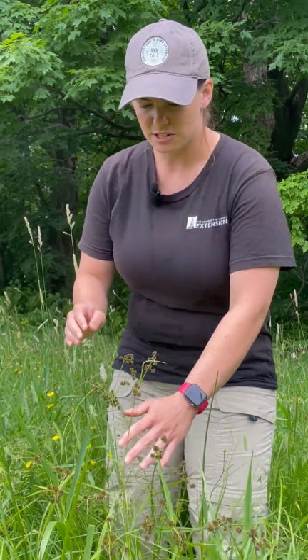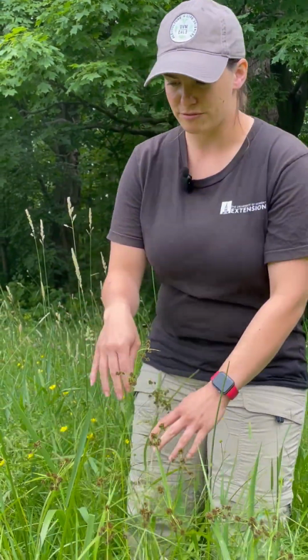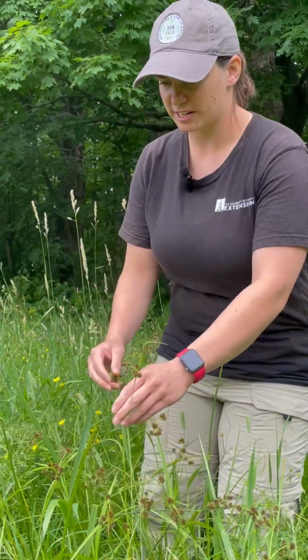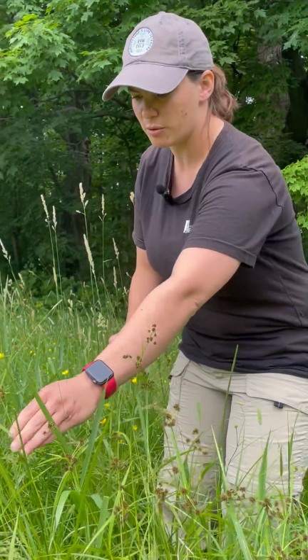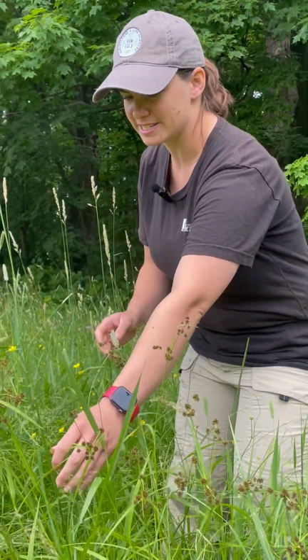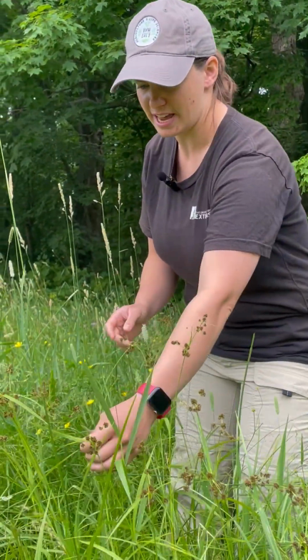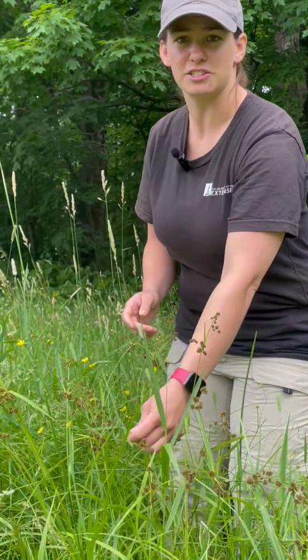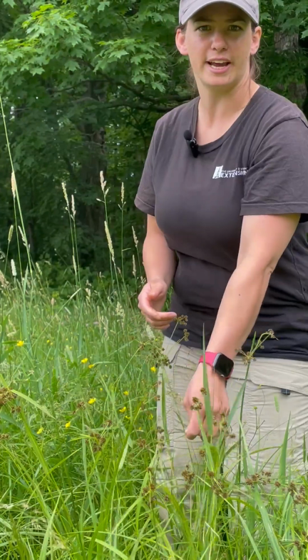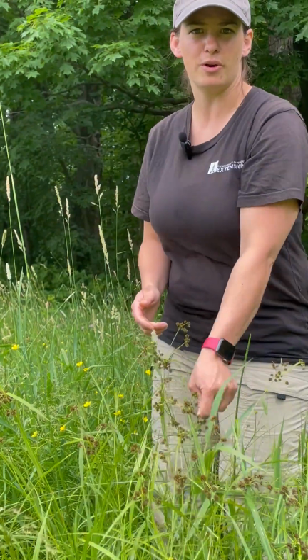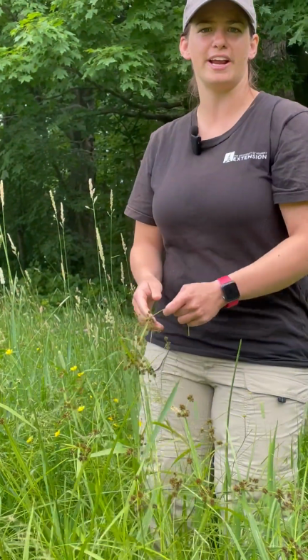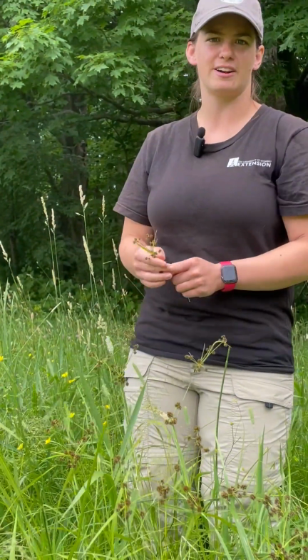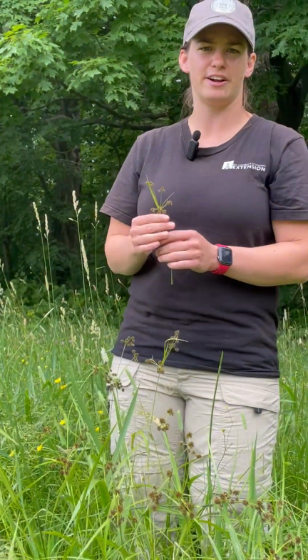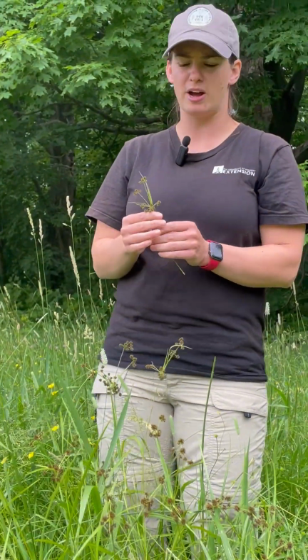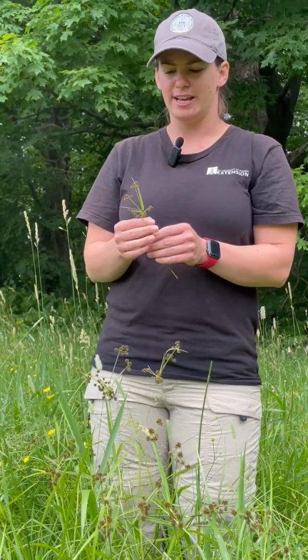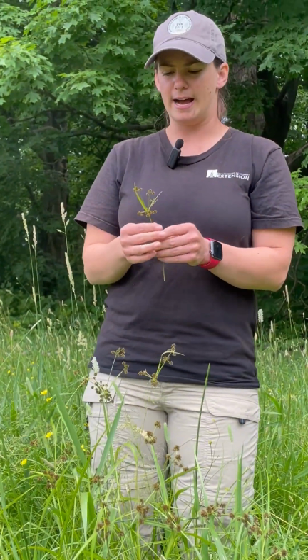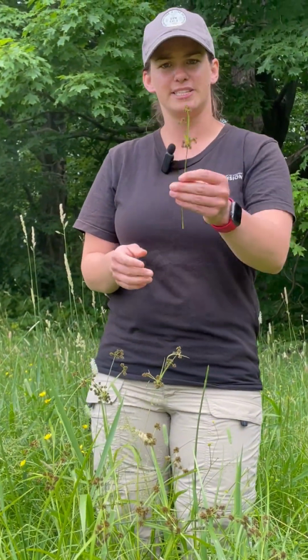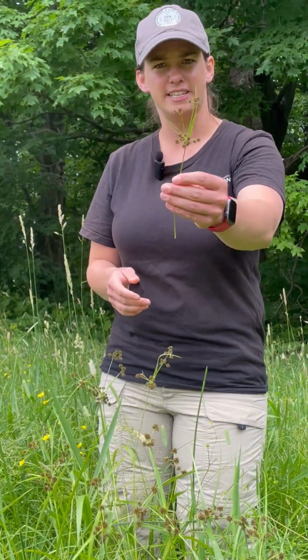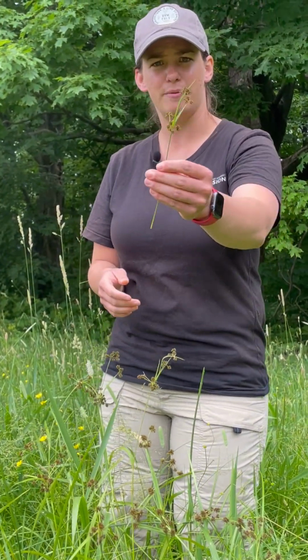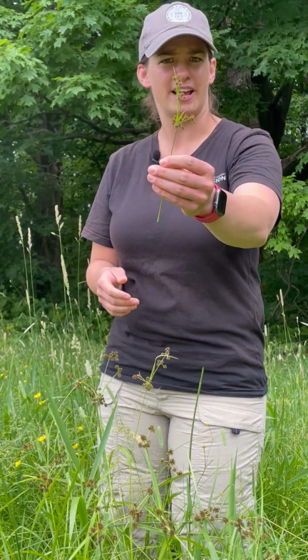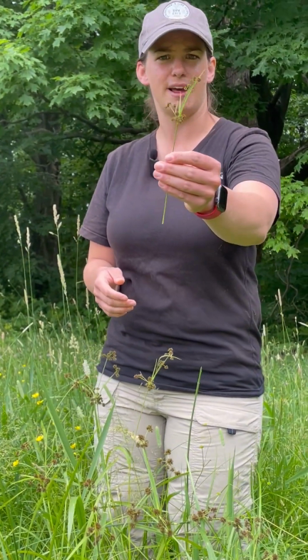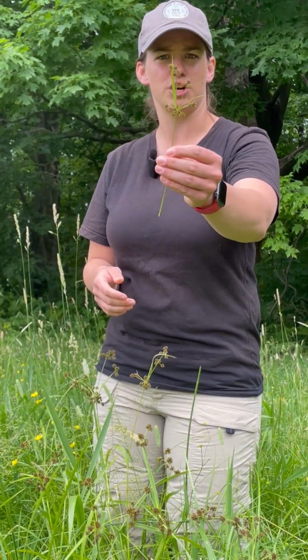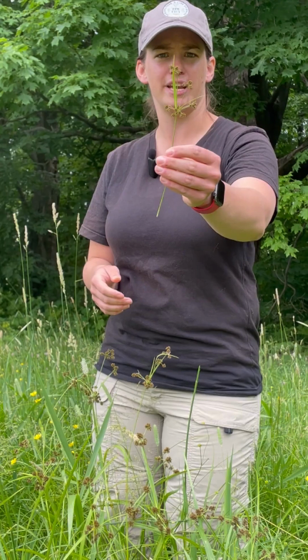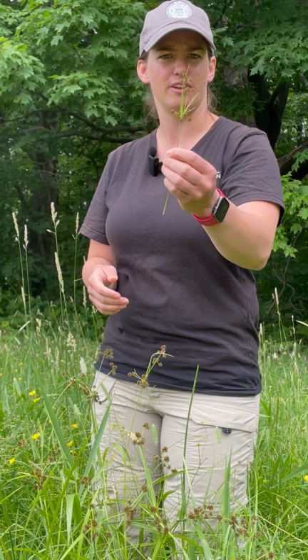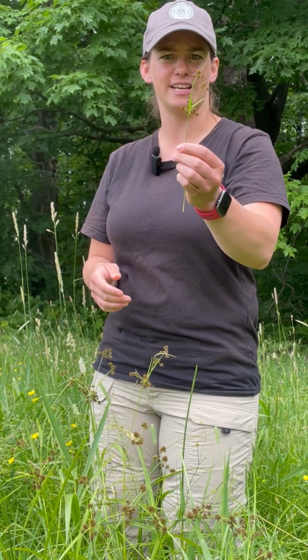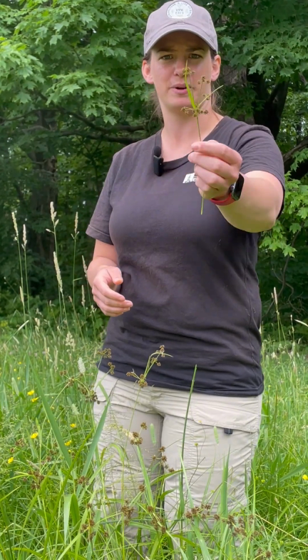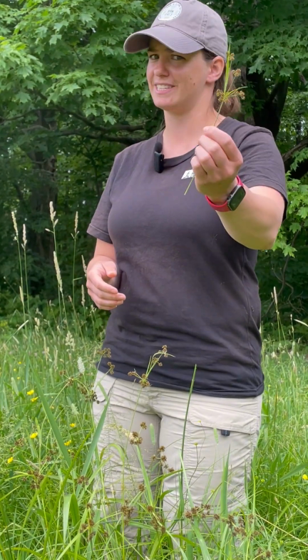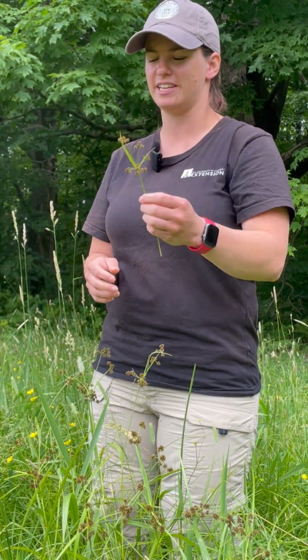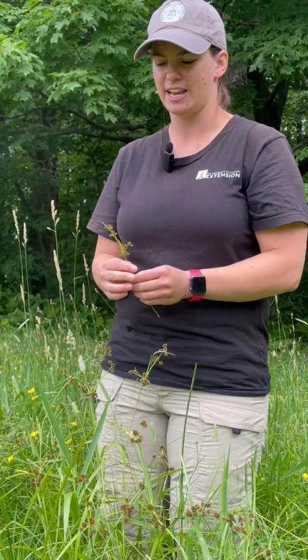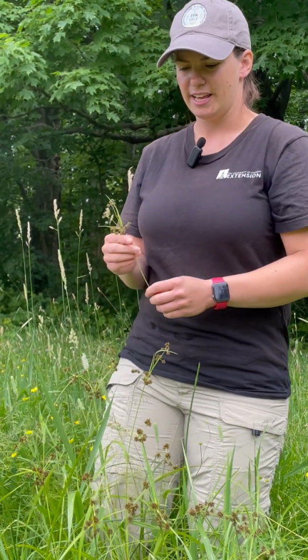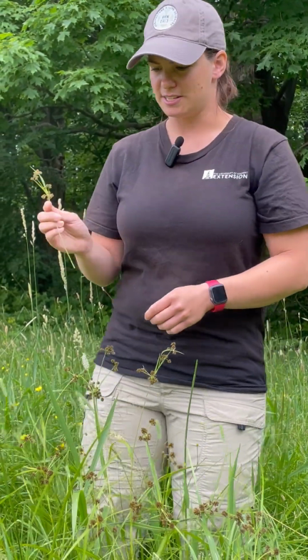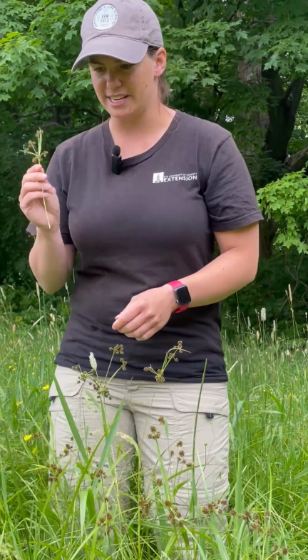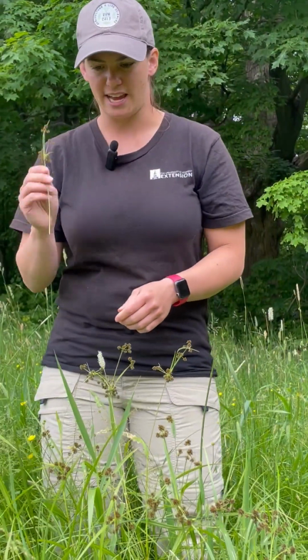So the first thing to look for is nutsedge. That's a really common one in wet areas around here in Vermont. This is the seed head when it gets to that mature point — you can look for this. It's a pretty distinctive seed head, so that's an easy tell.